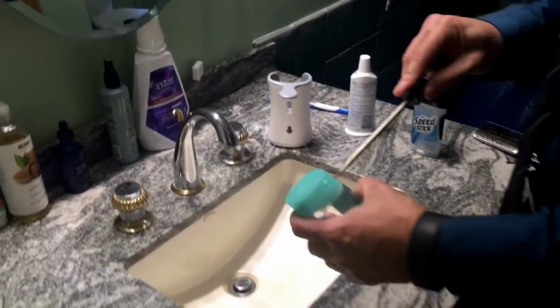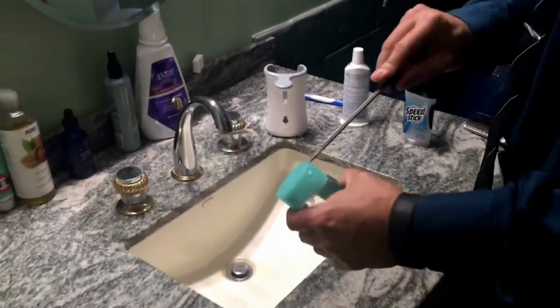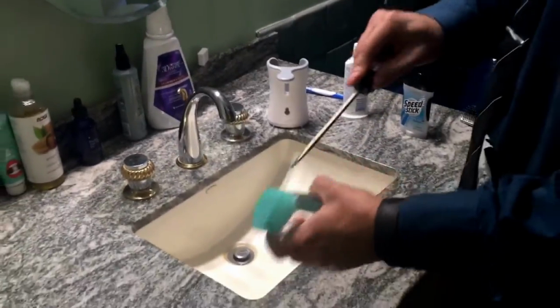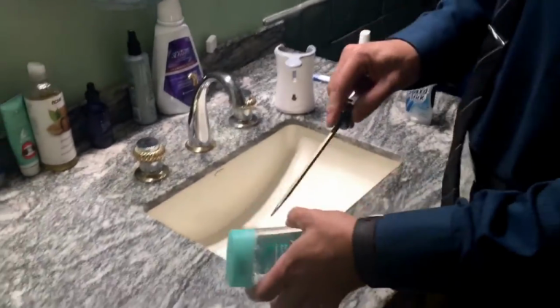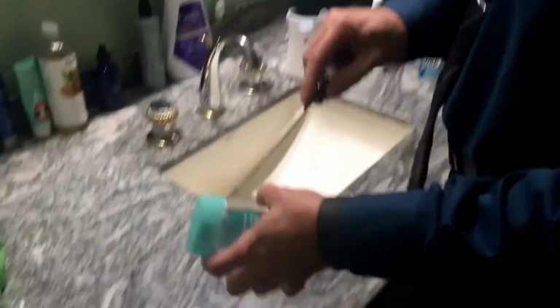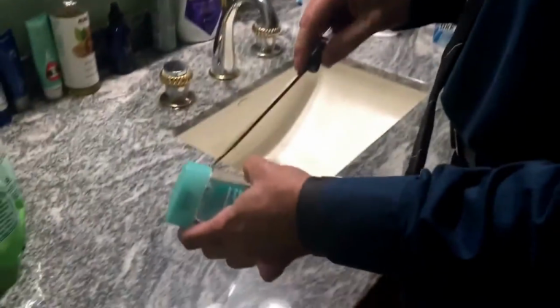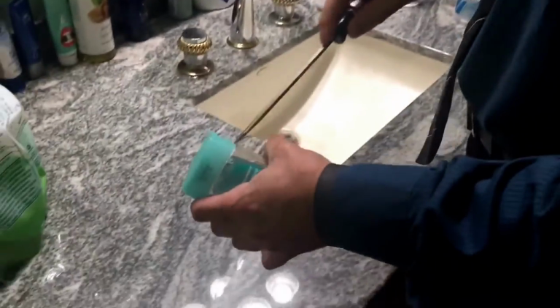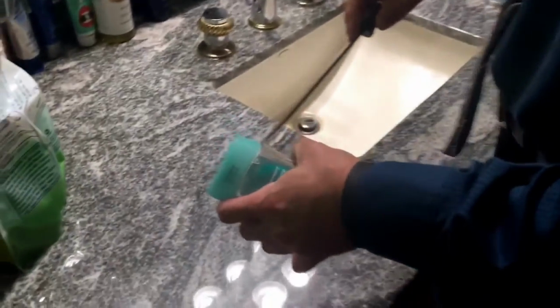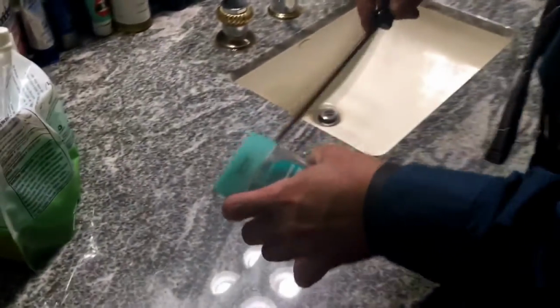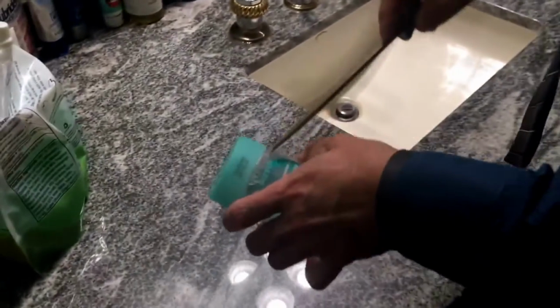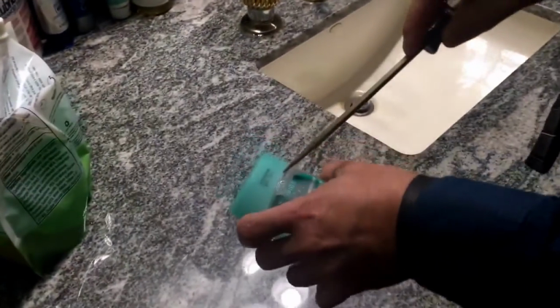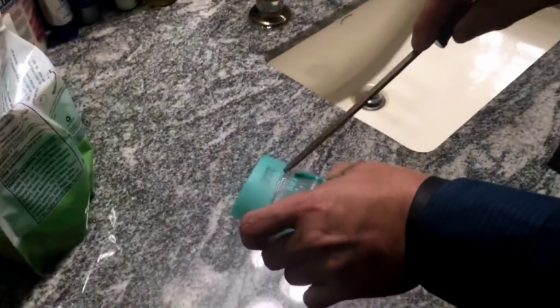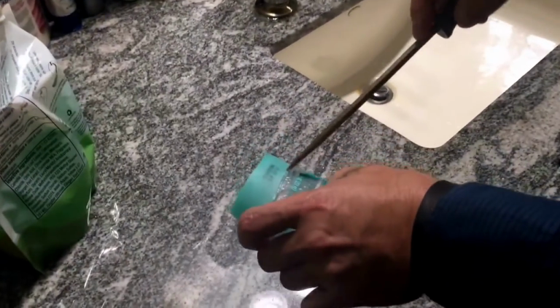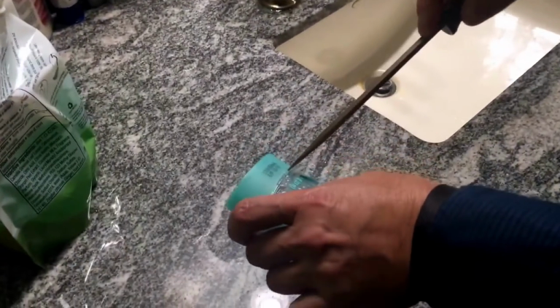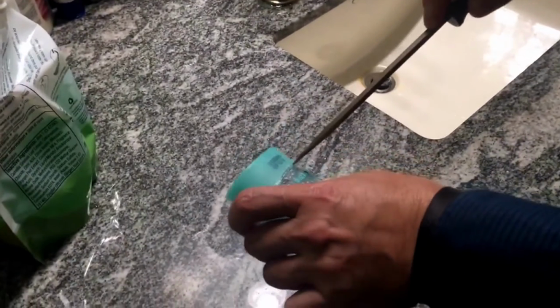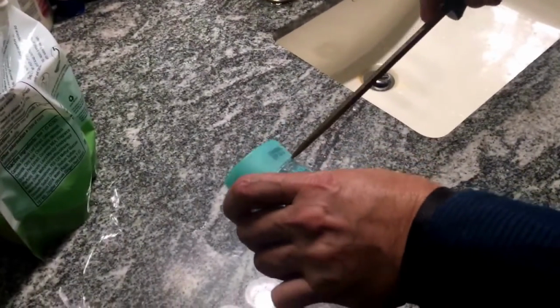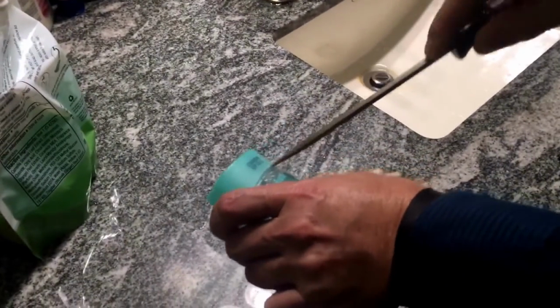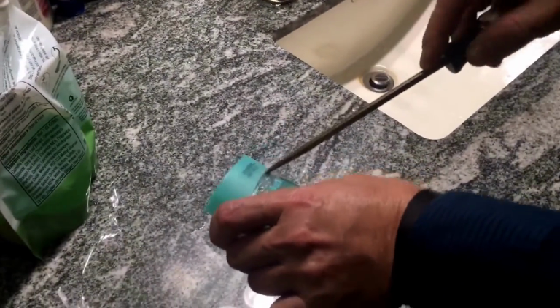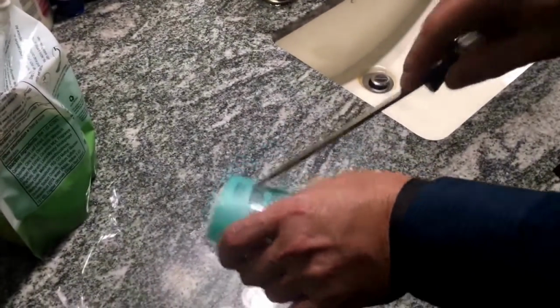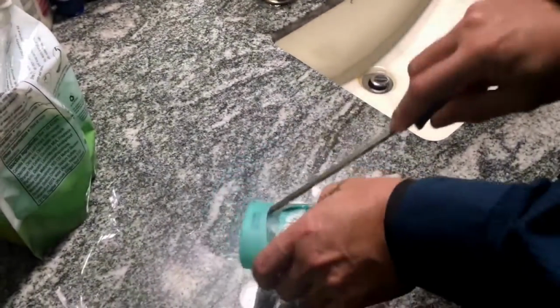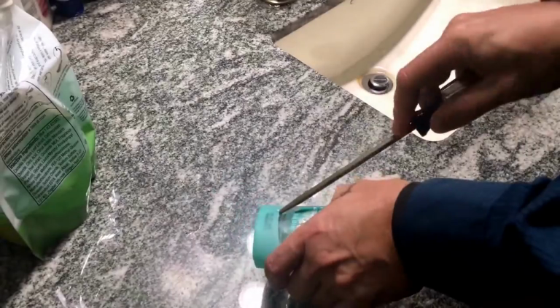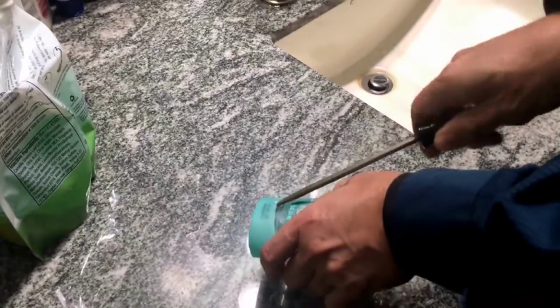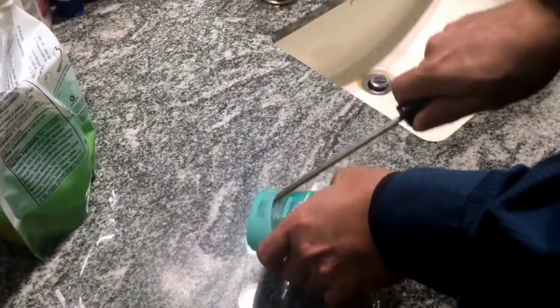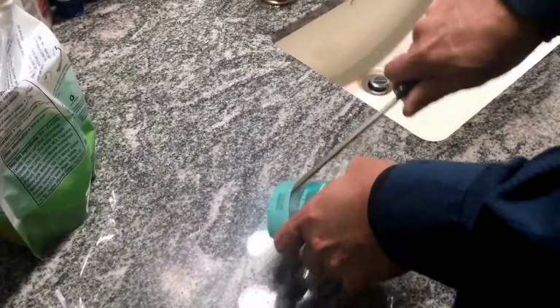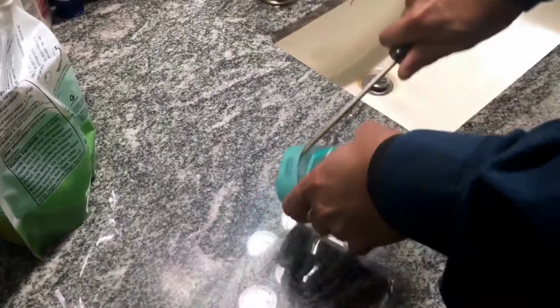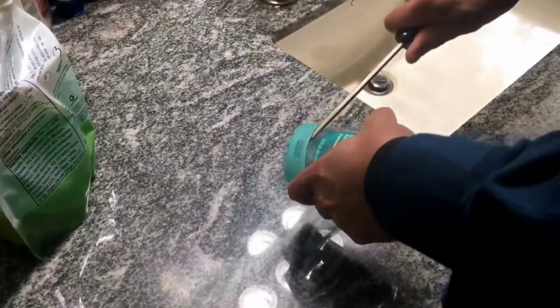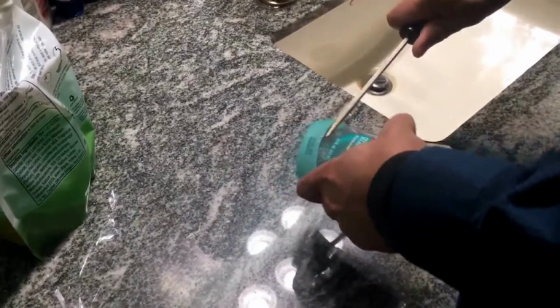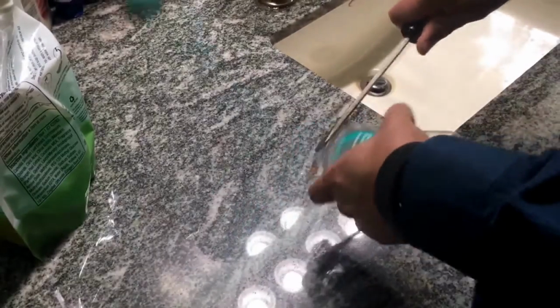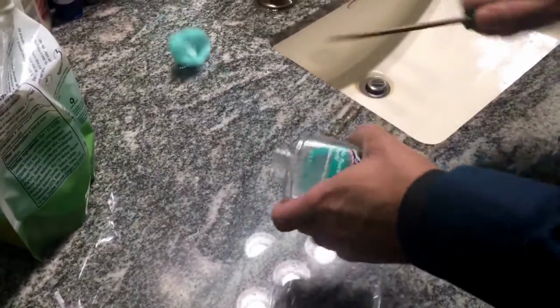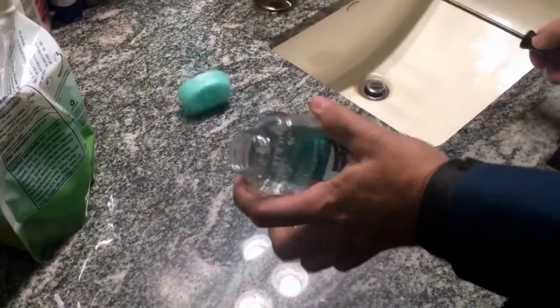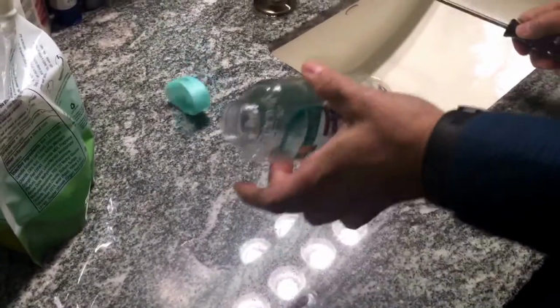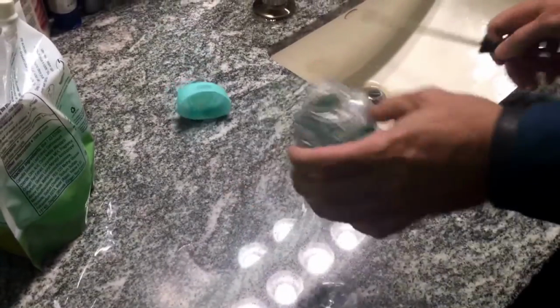The easiest thing to do is just take a screwdriver and go up underneath here and put a little pressure. It pops right off.